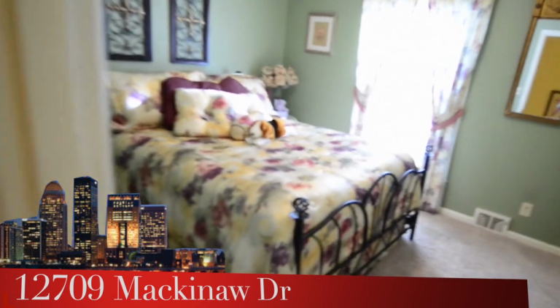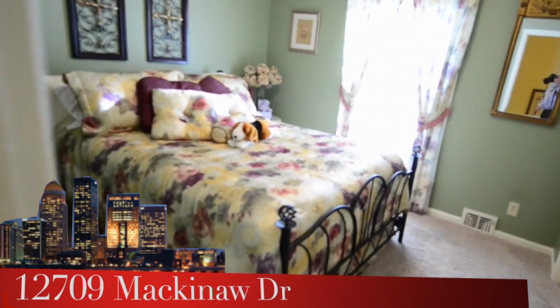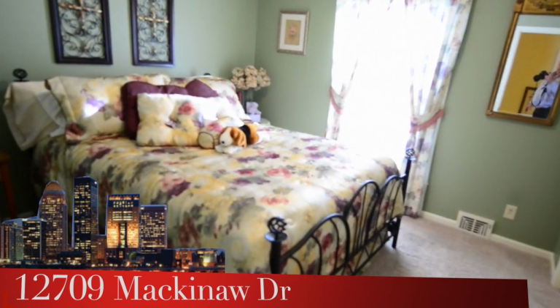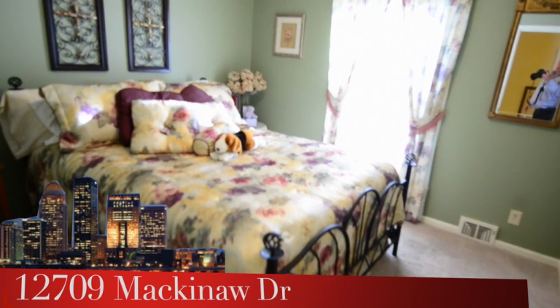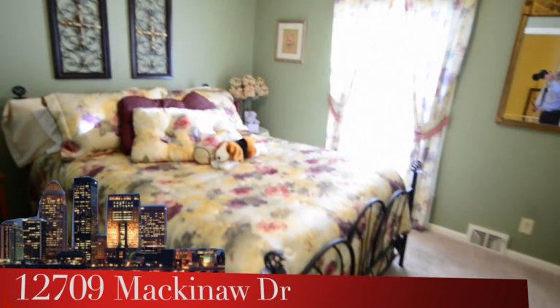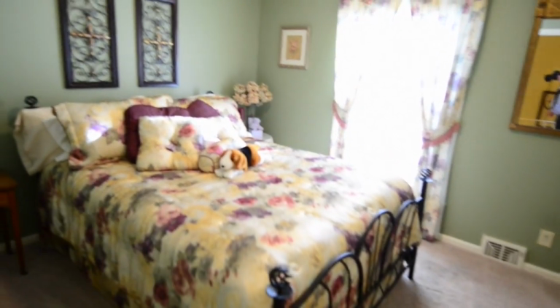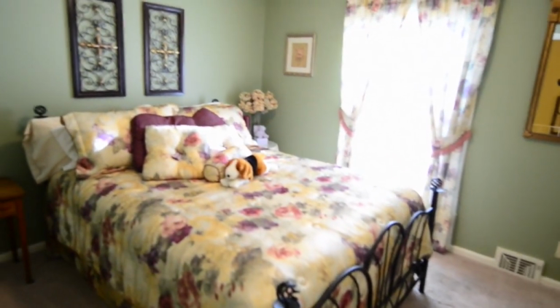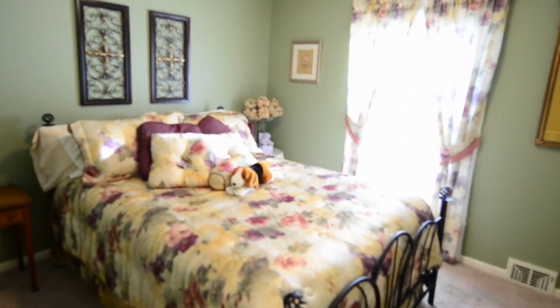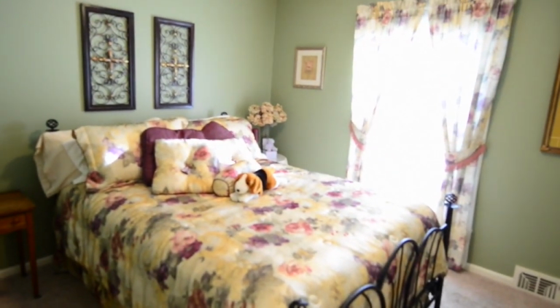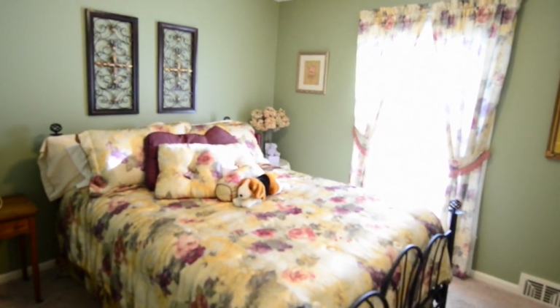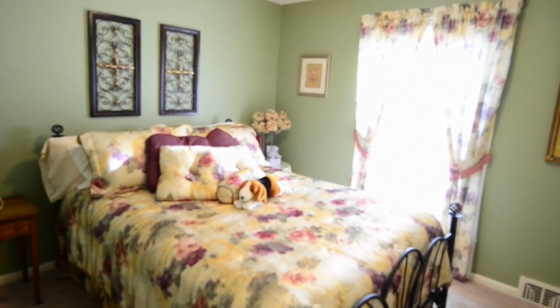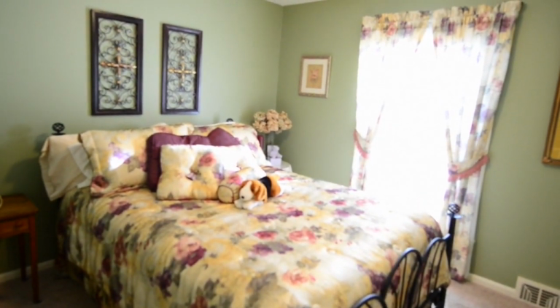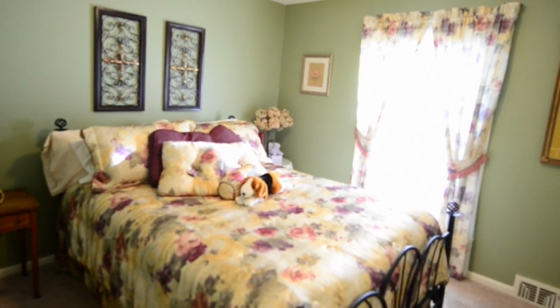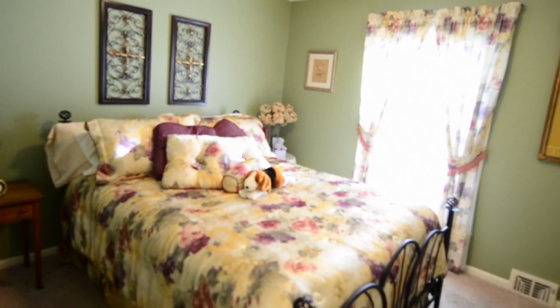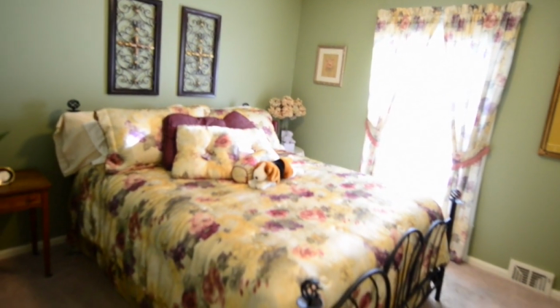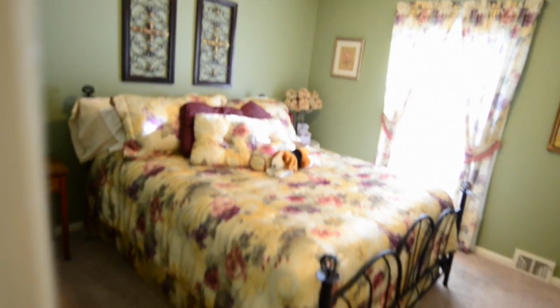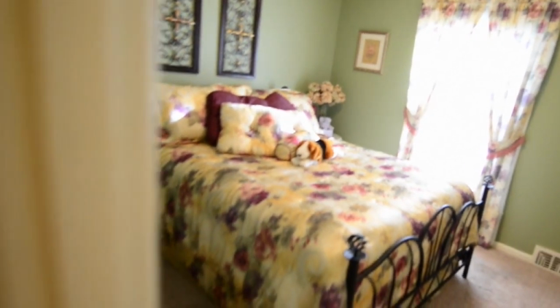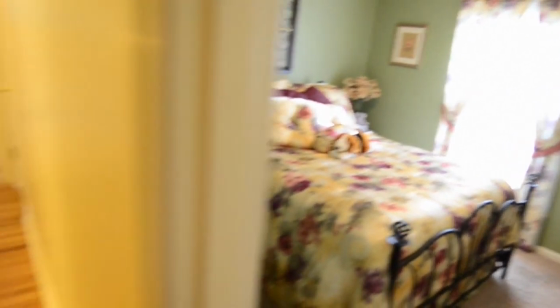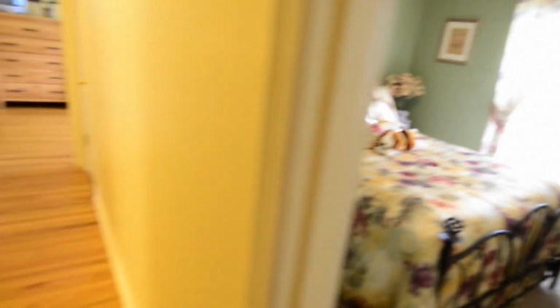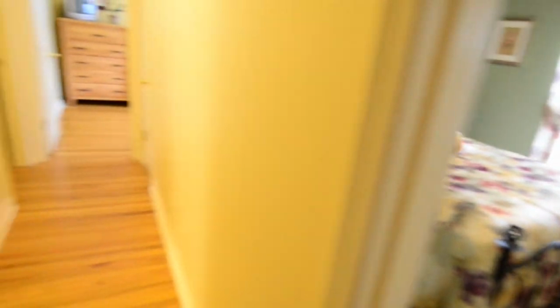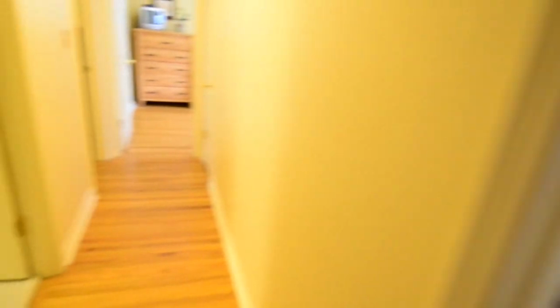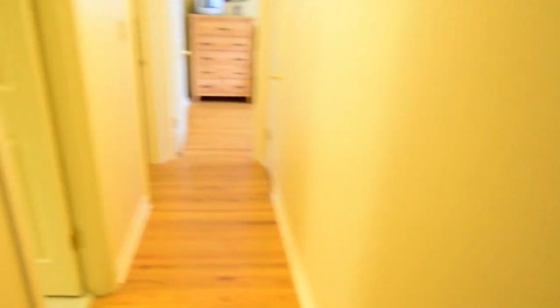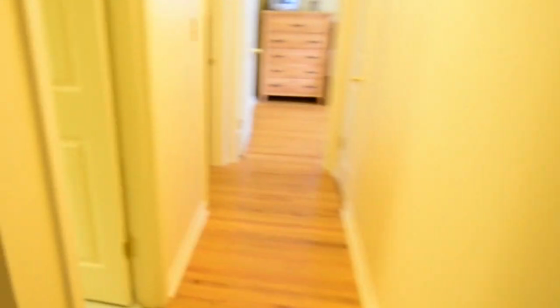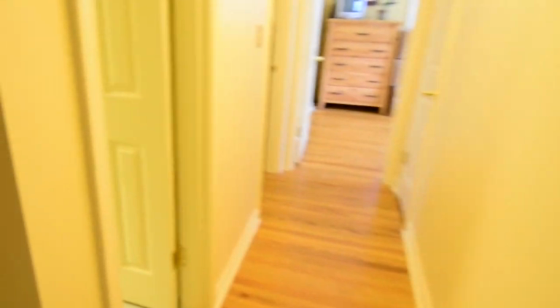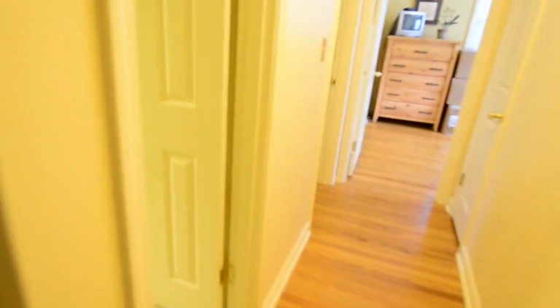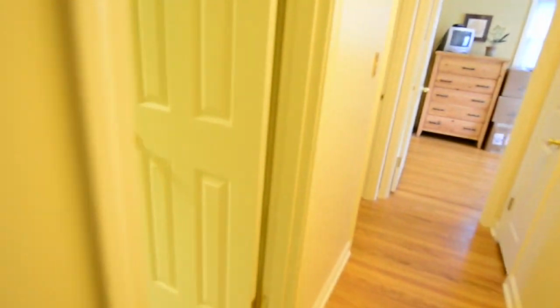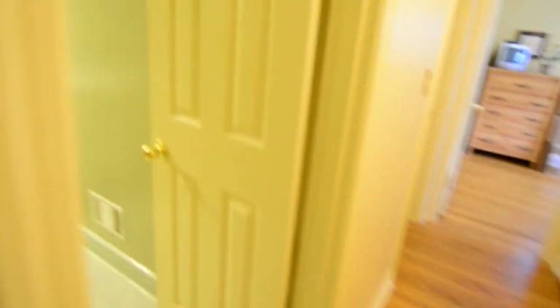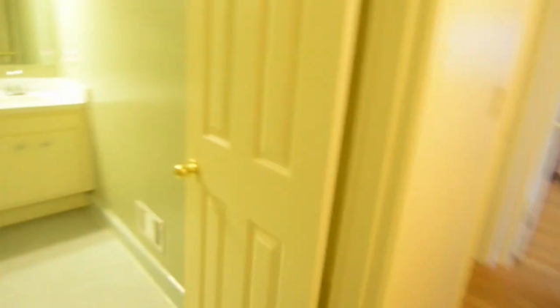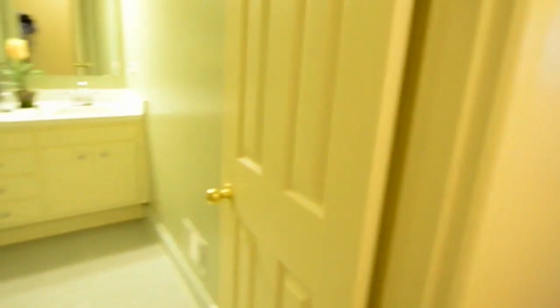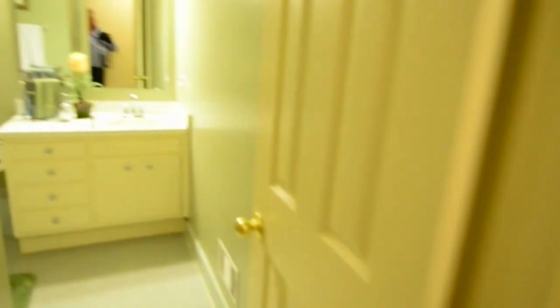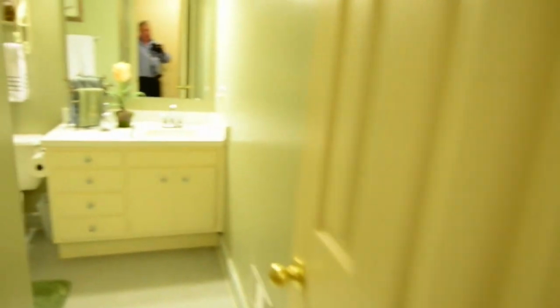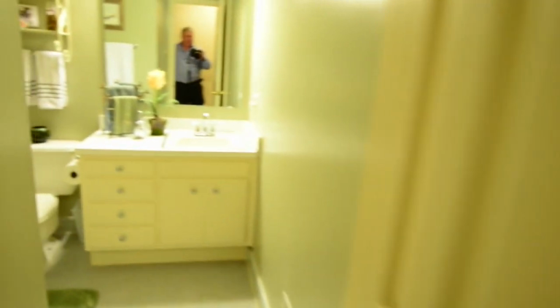First, we go into bedroom number one. Our next stop is a full bath here on the first floor.